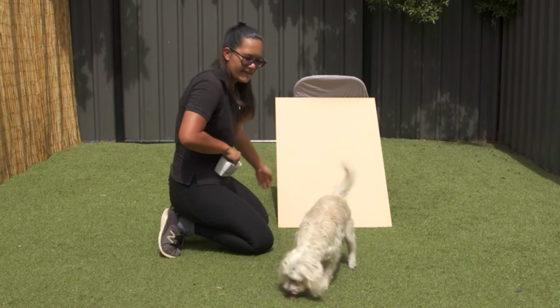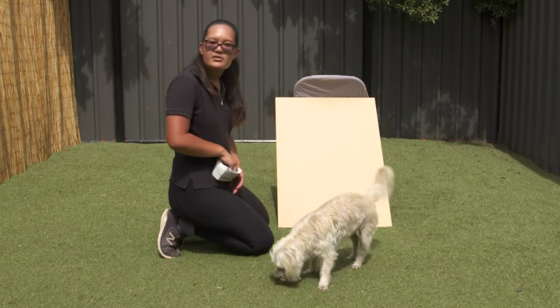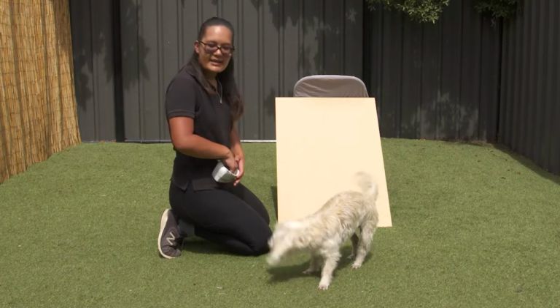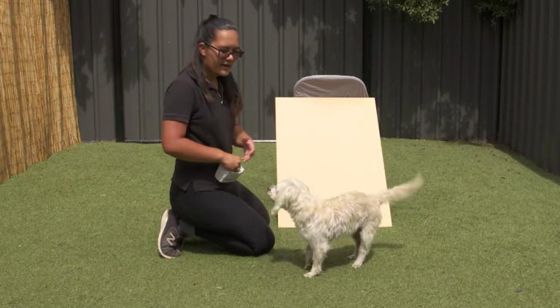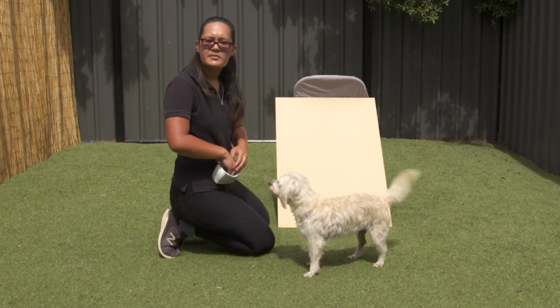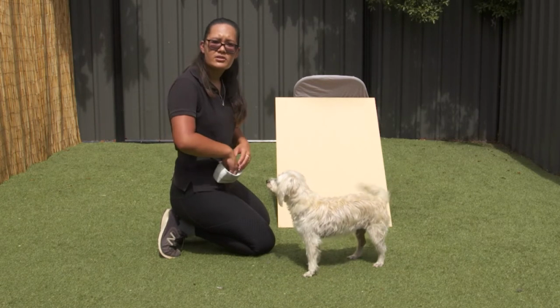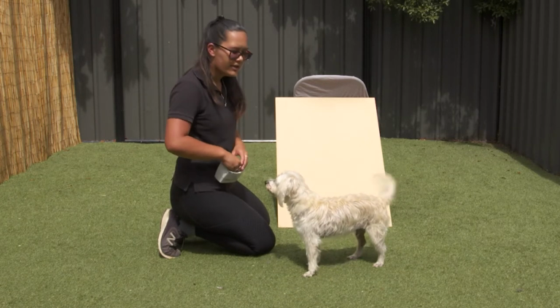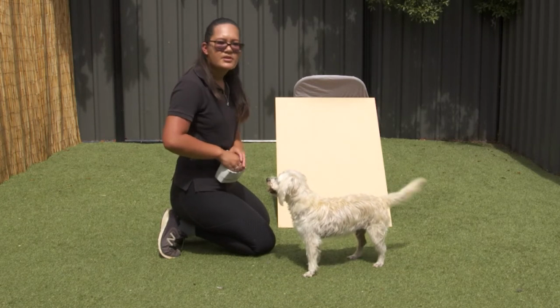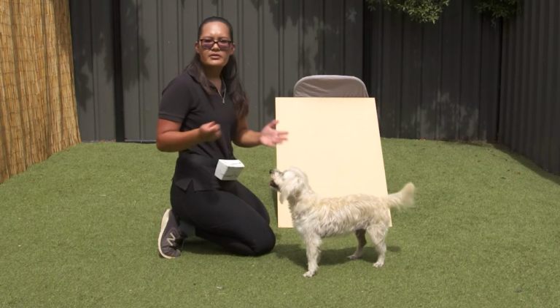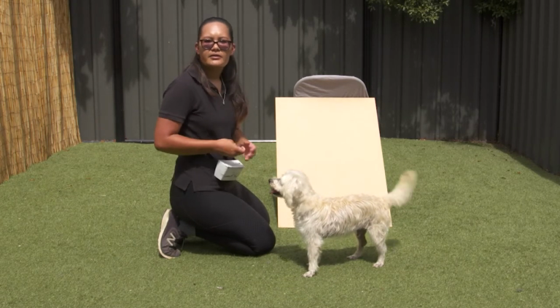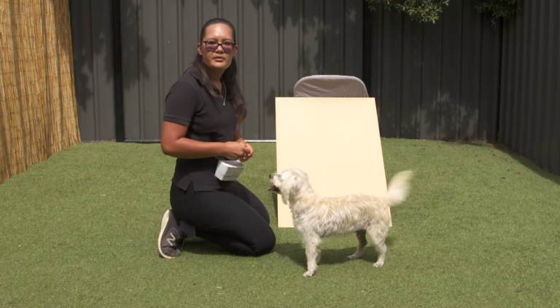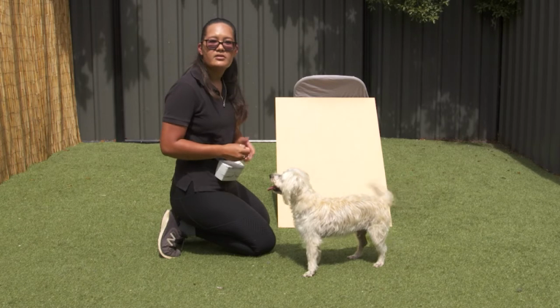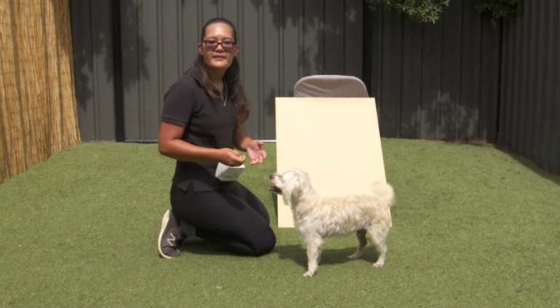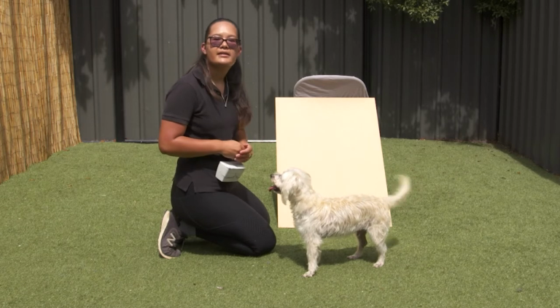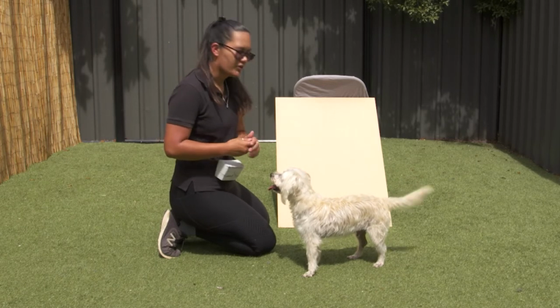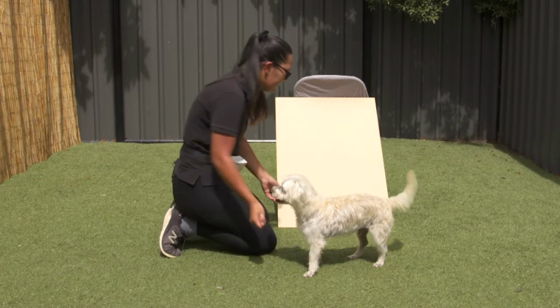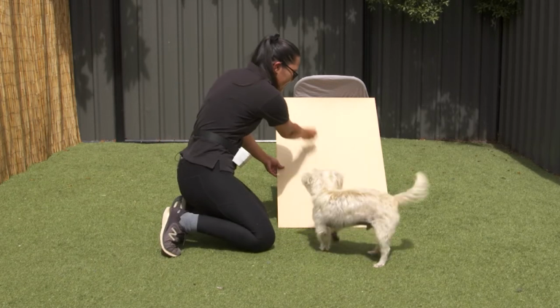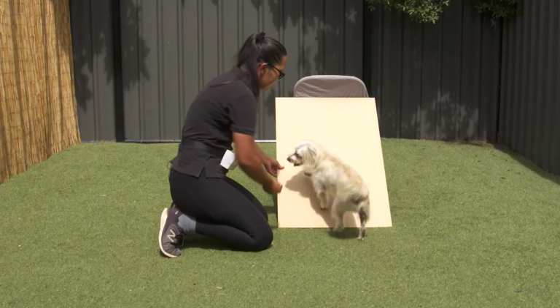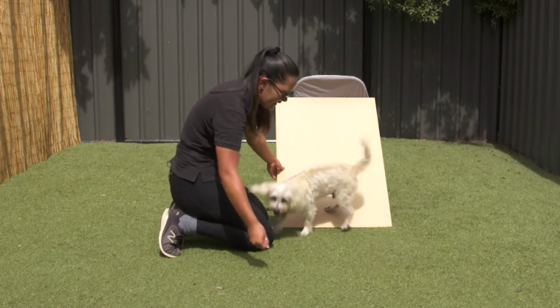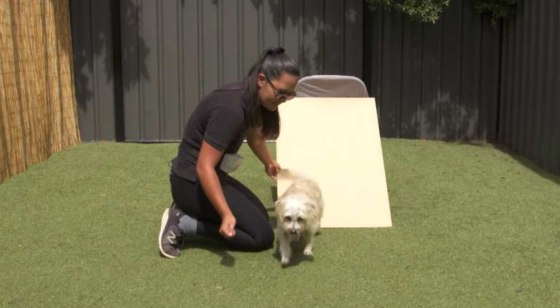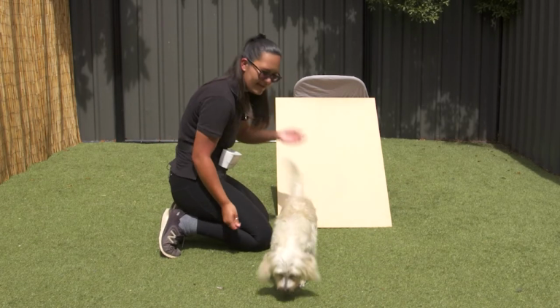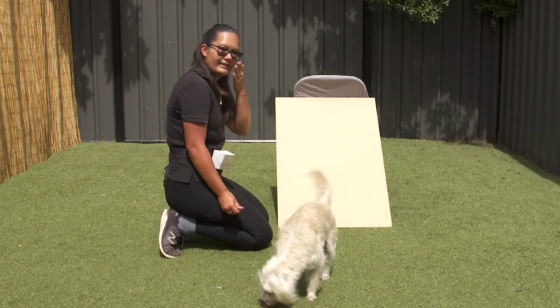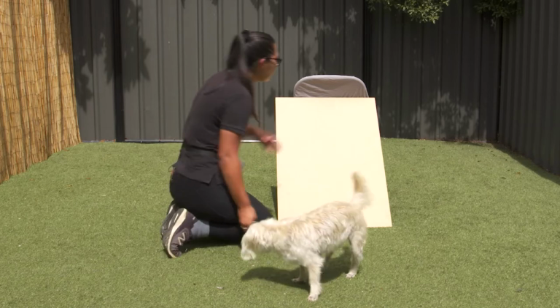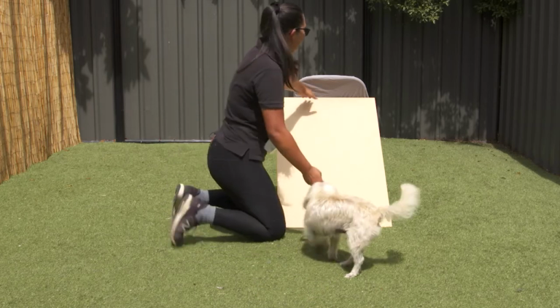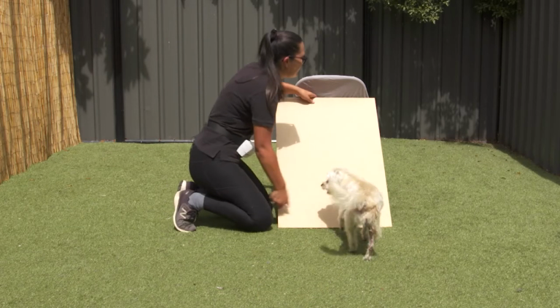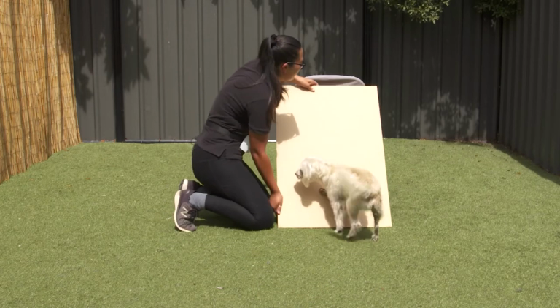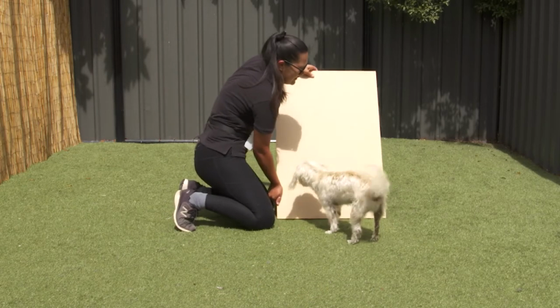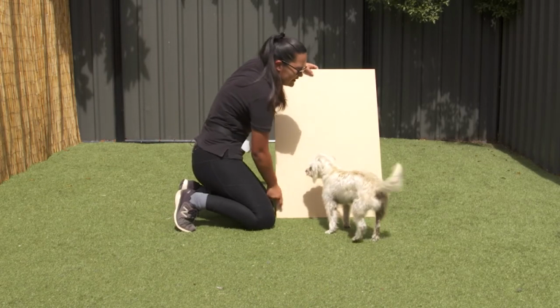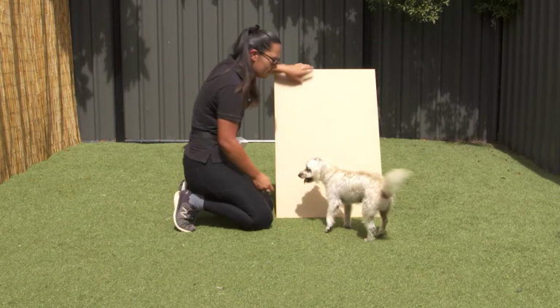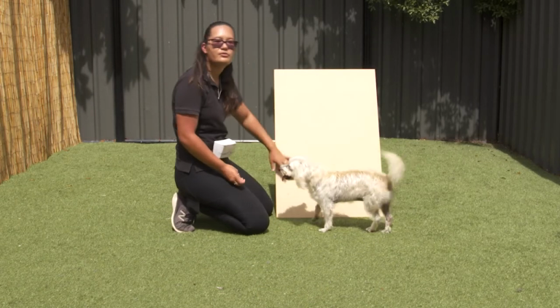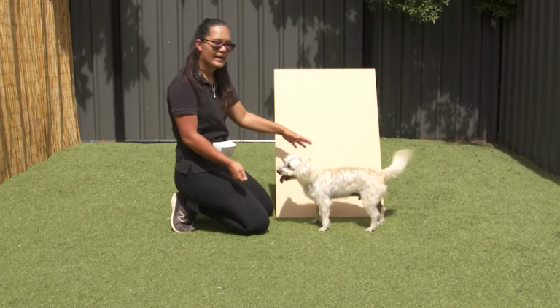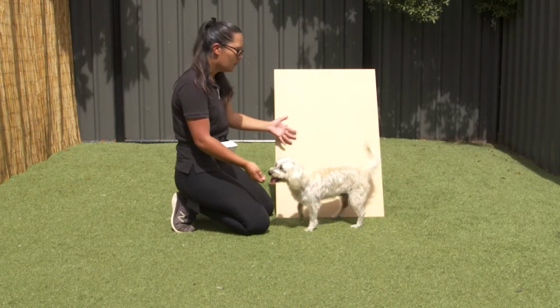This does also take some time for them to build the muscle memory, so spread out your training through a couple of weeks or months depending on your dog. Up and off. Now you can start building the height even more to replicate a wall.